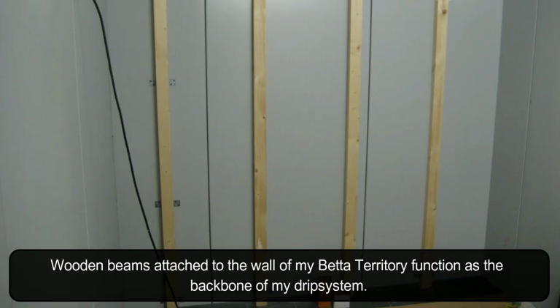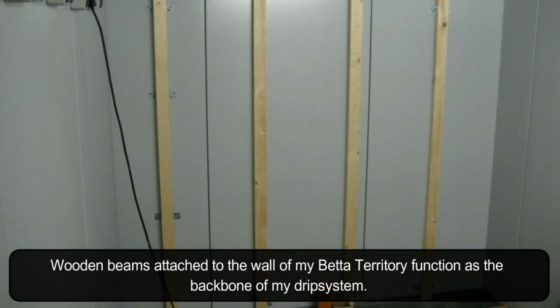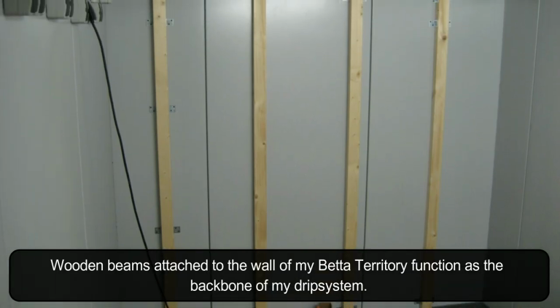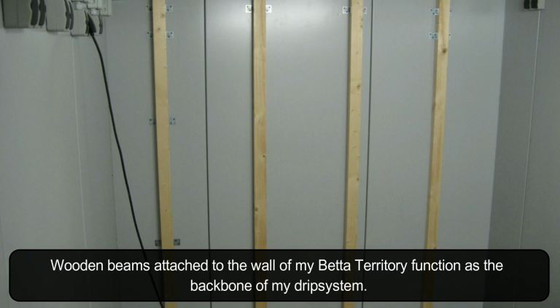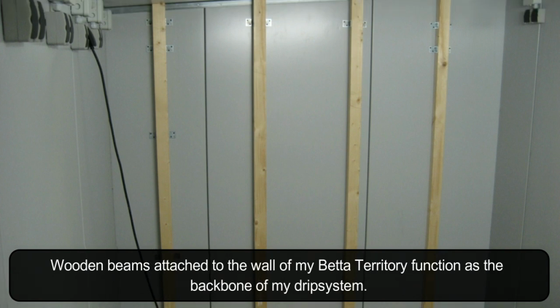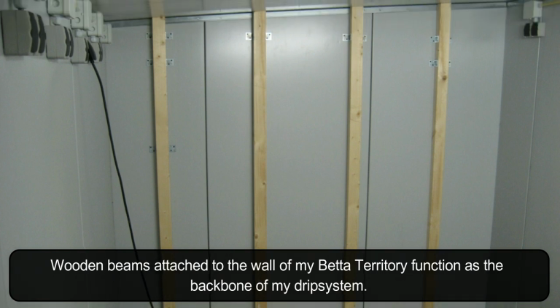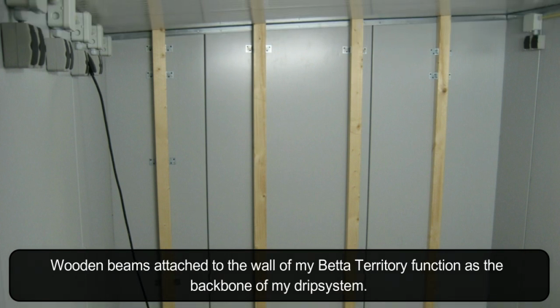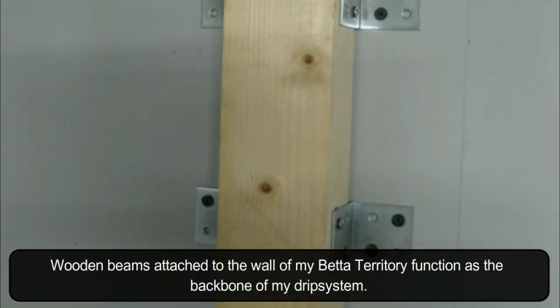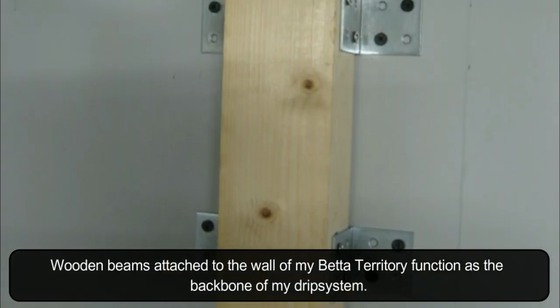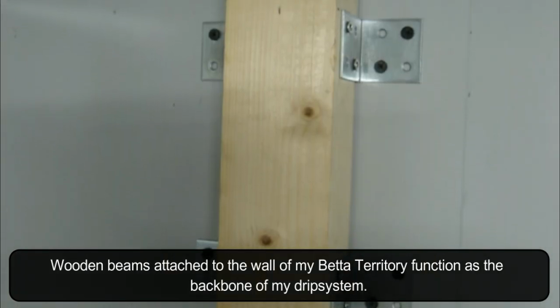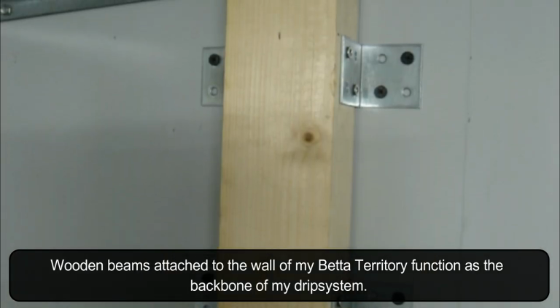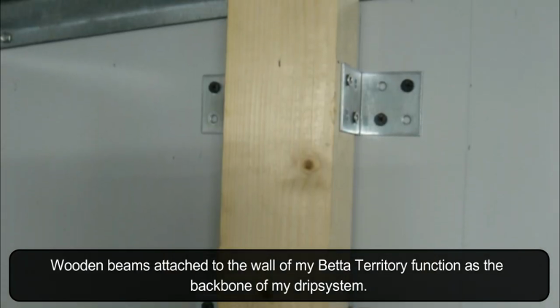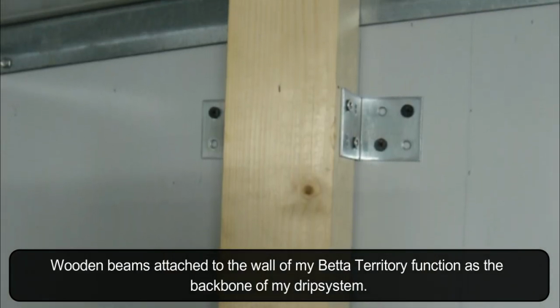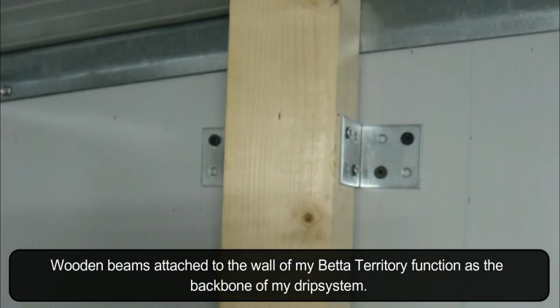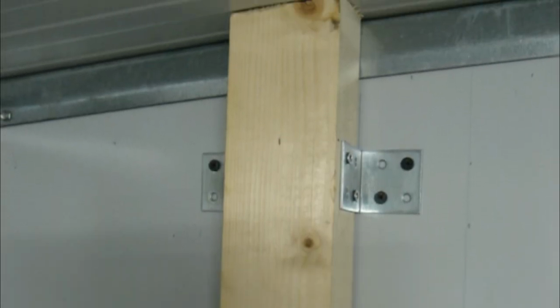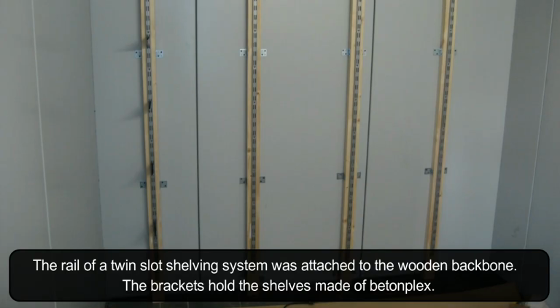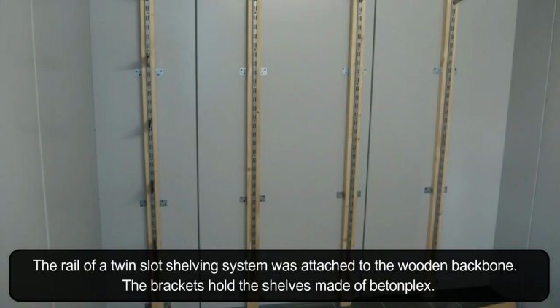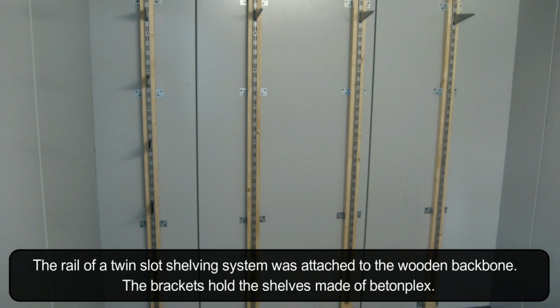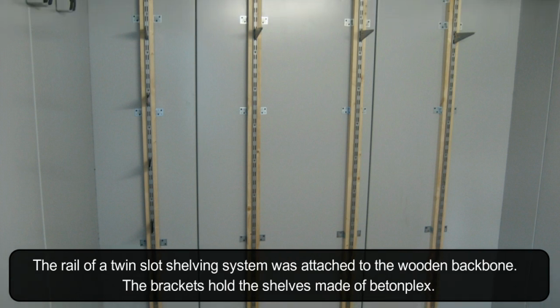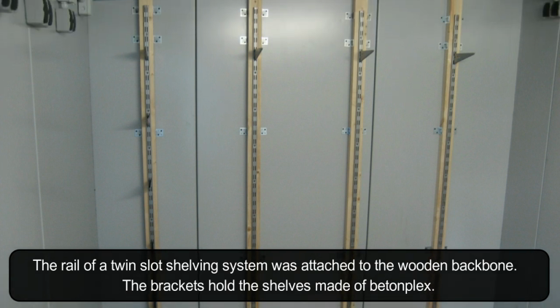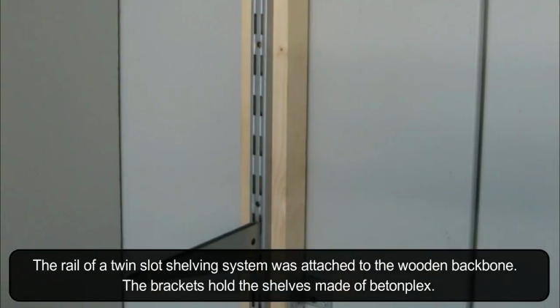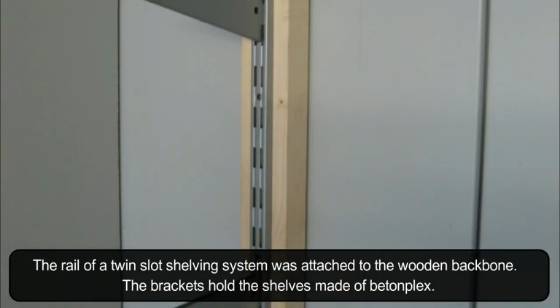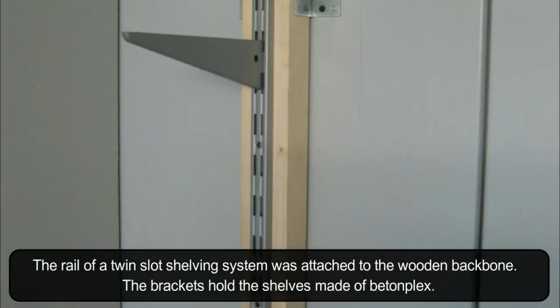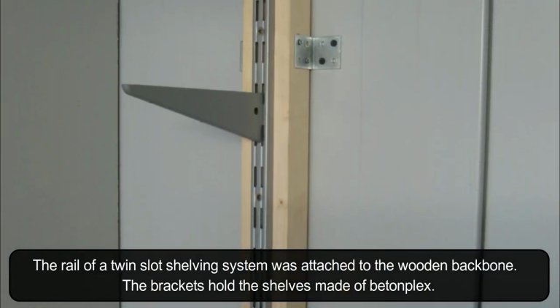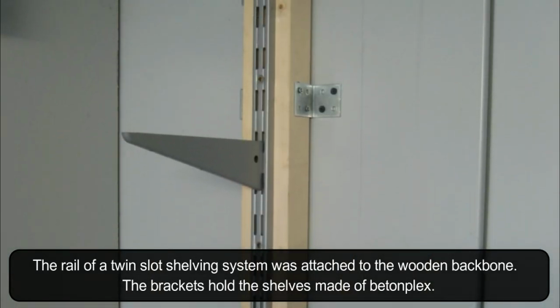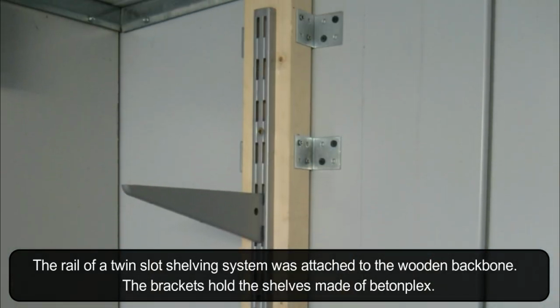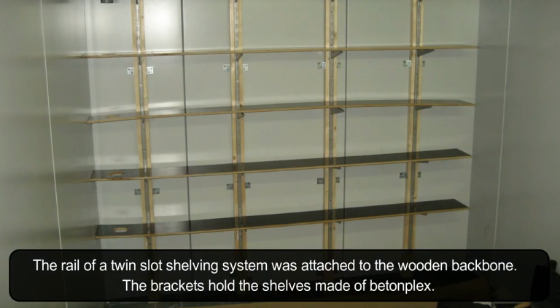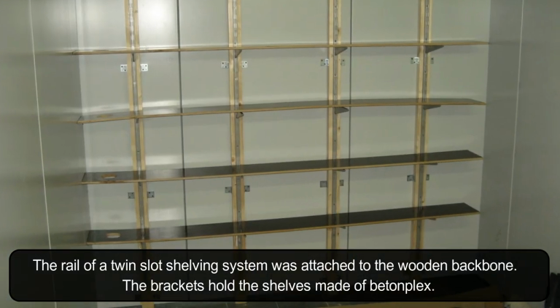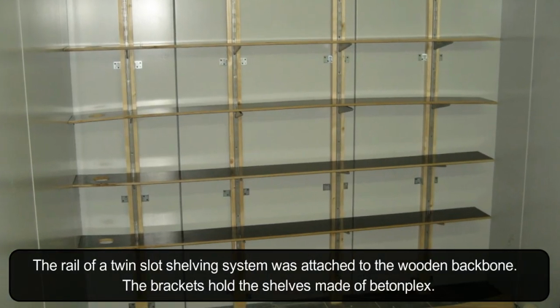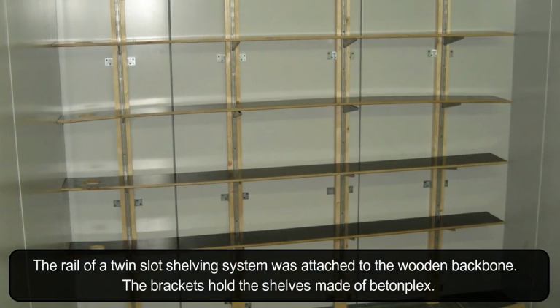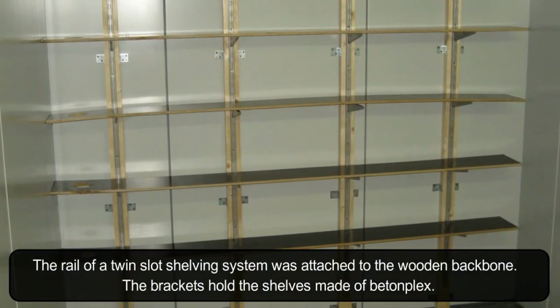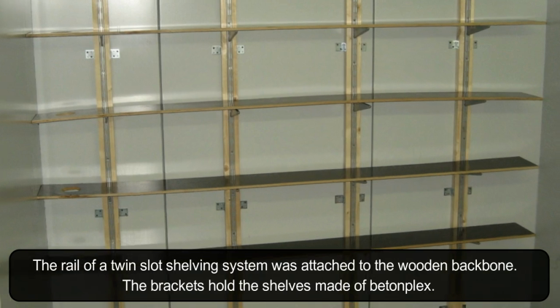Wooden beams attached to the wall of my bed at Territory function as the backbone of my drip system. The rail of a twin-slot shelving system was attached to the wooden backbone. The brackets hold the shelves made of tonplex.